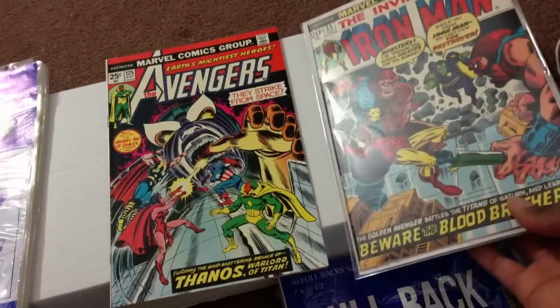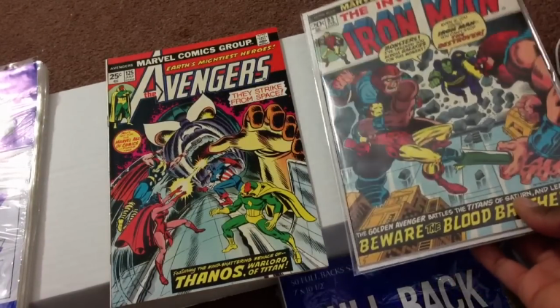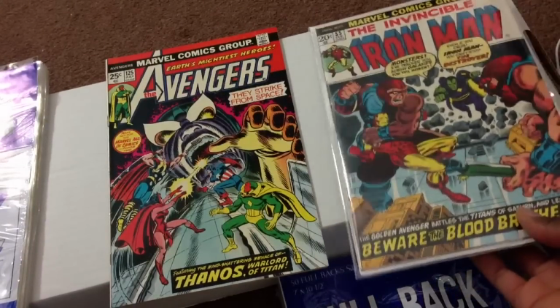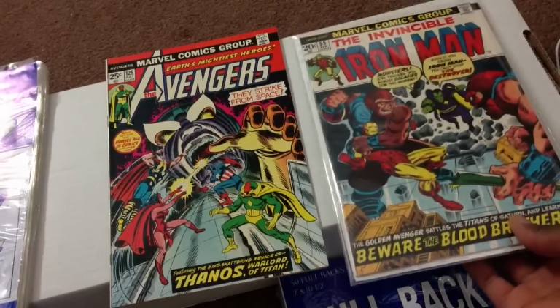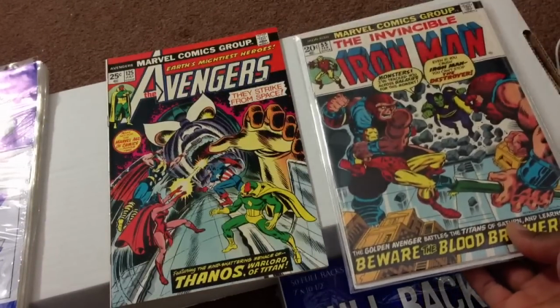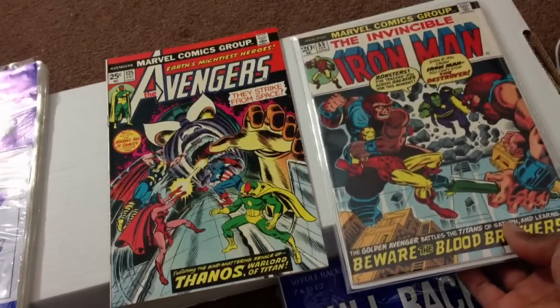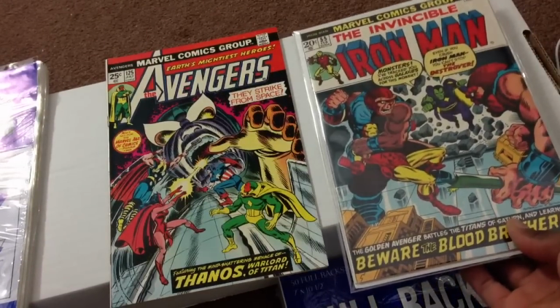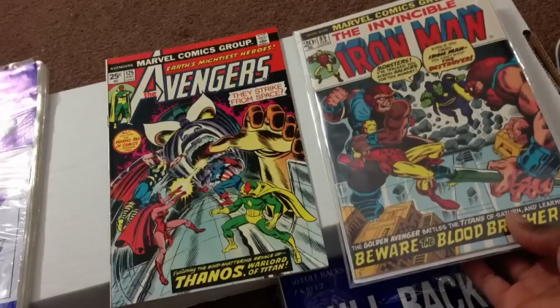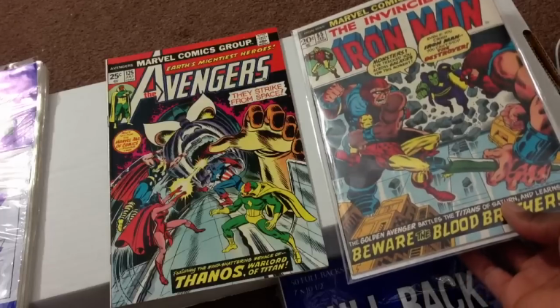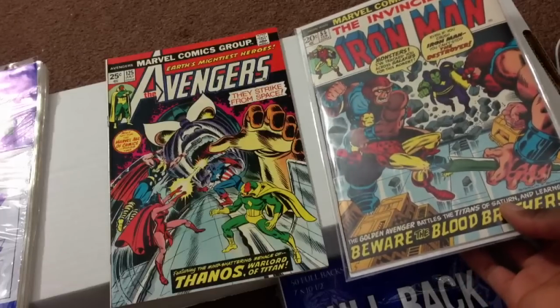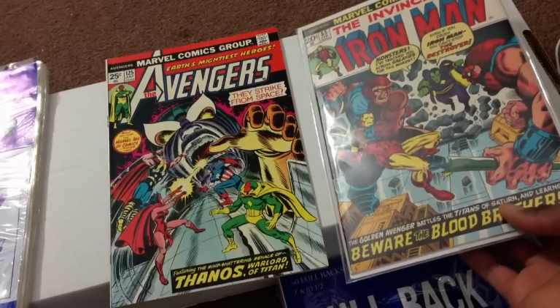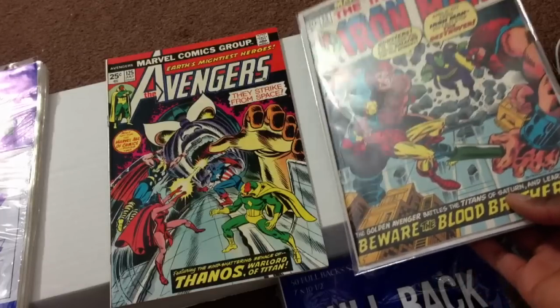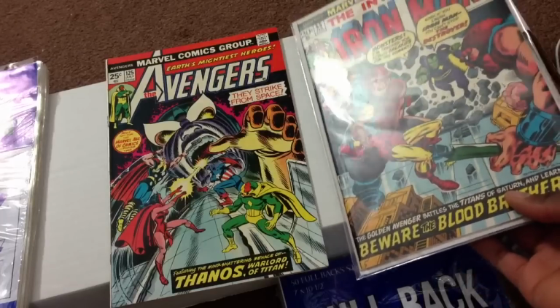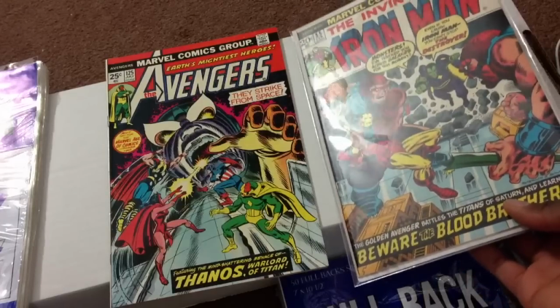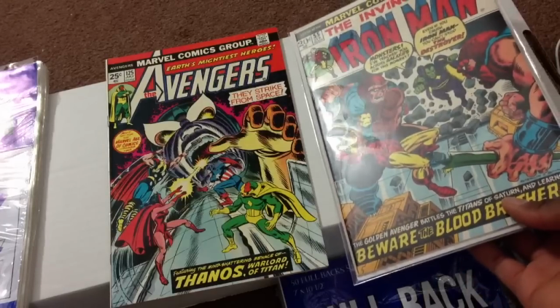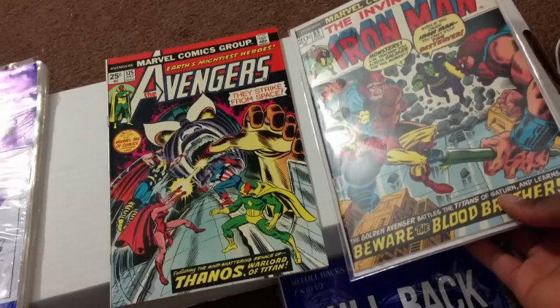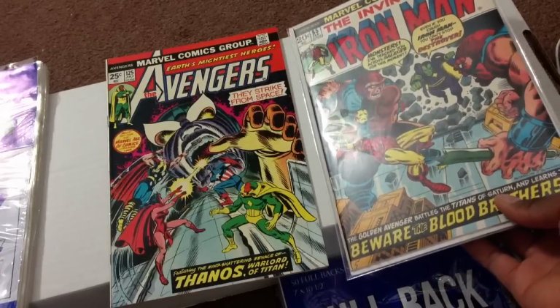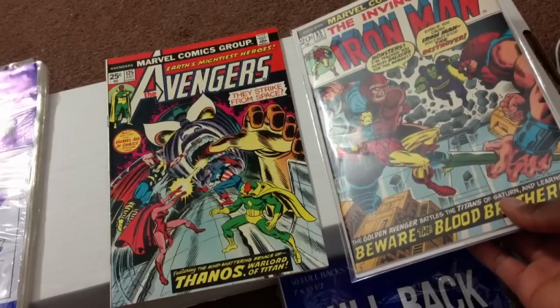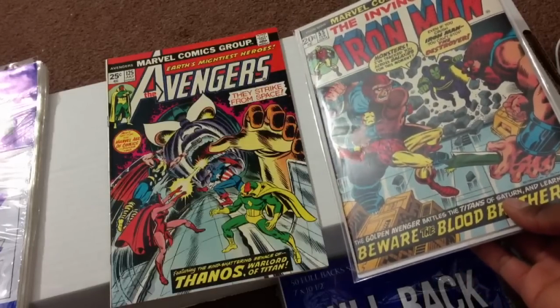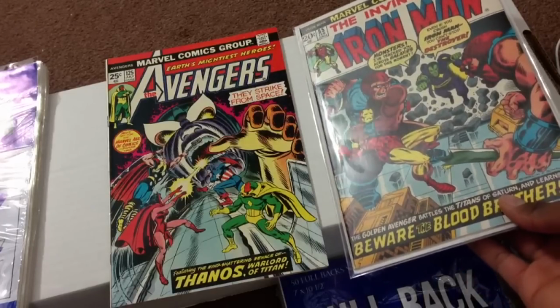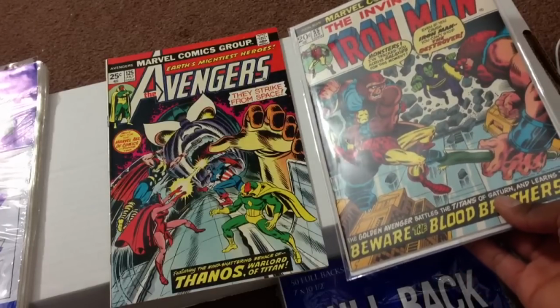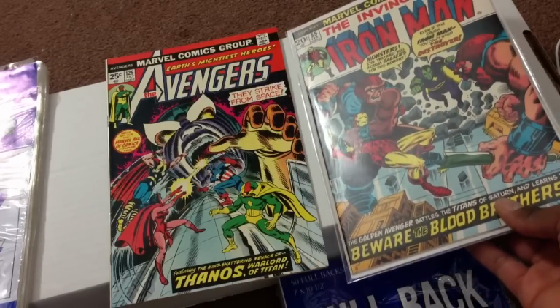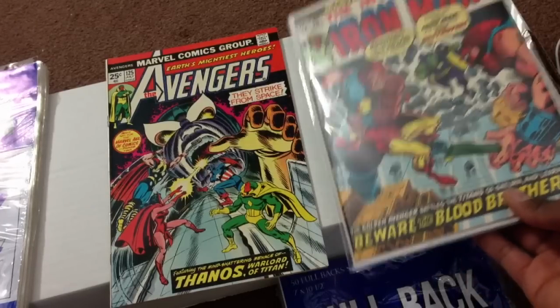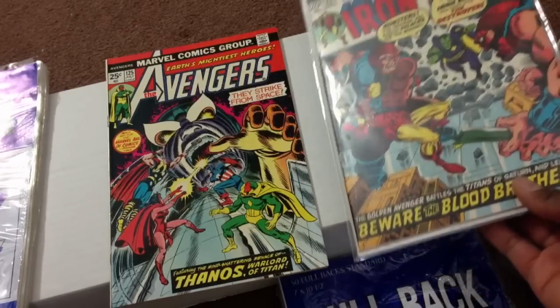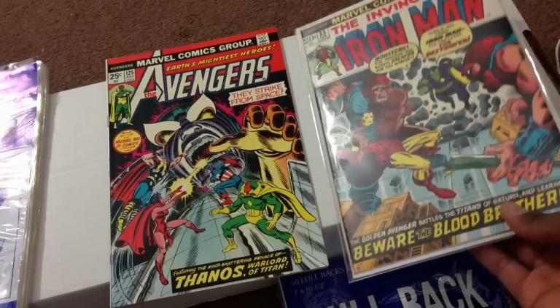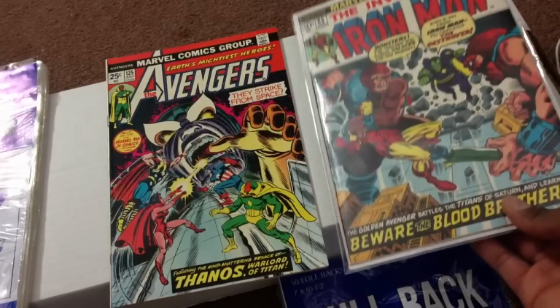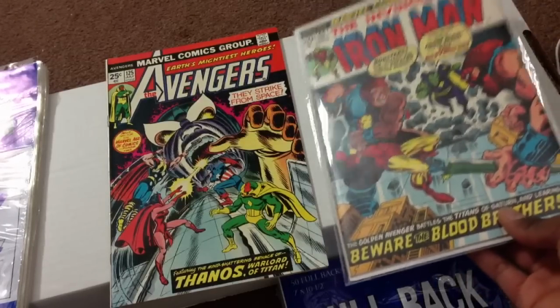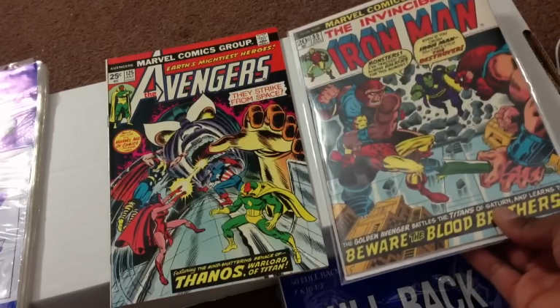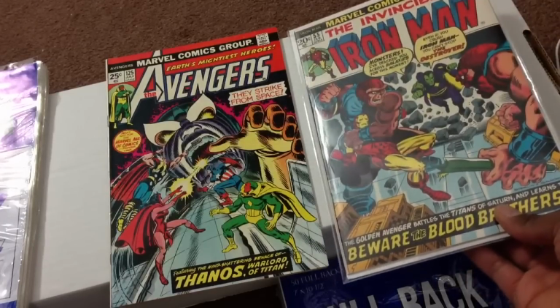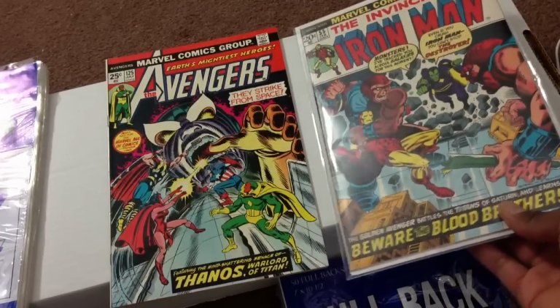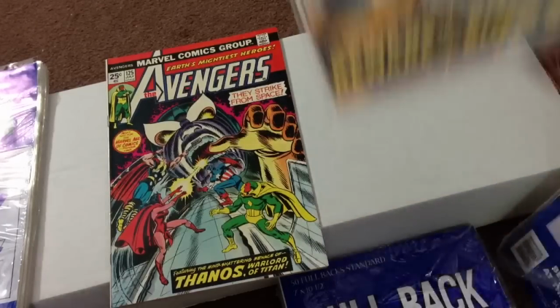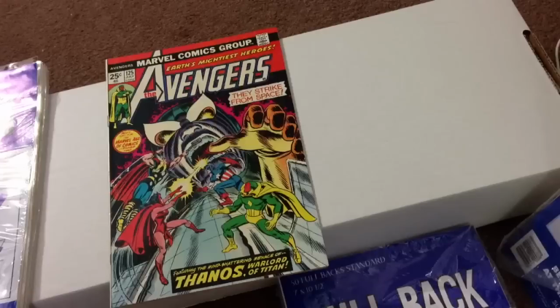Here's Iron Man 55. Now this book, for me, can't go in a top loader, and I'll show you why in a minute.